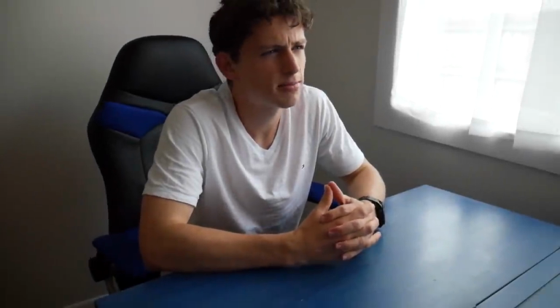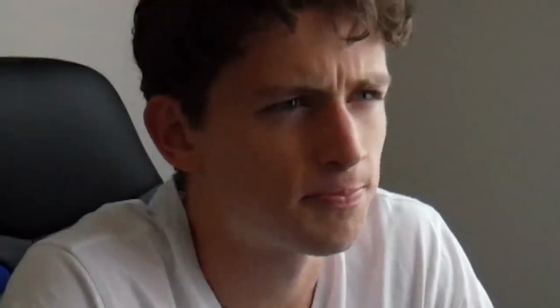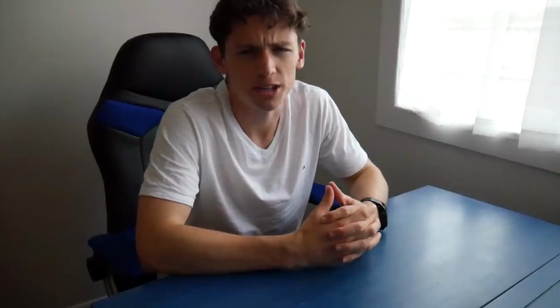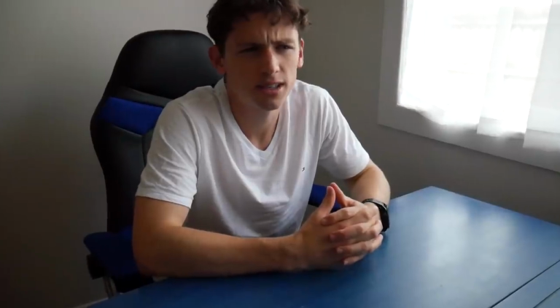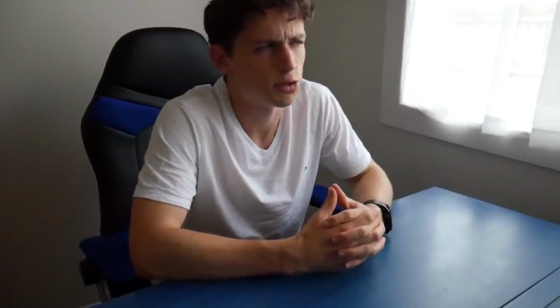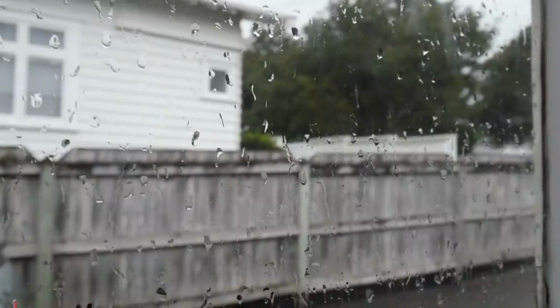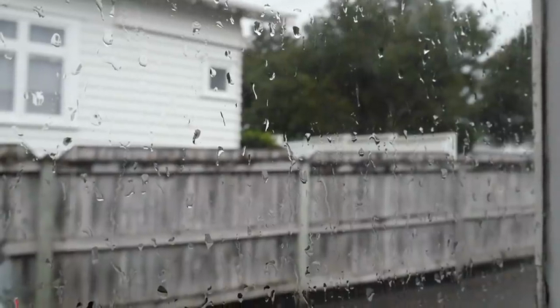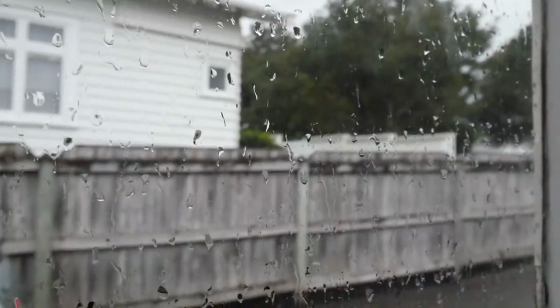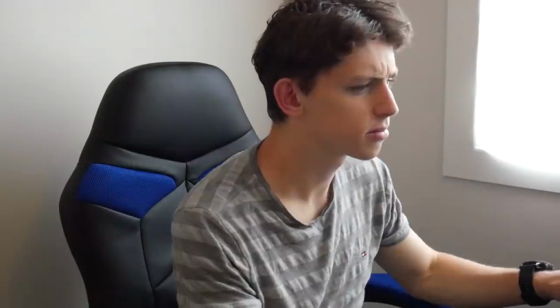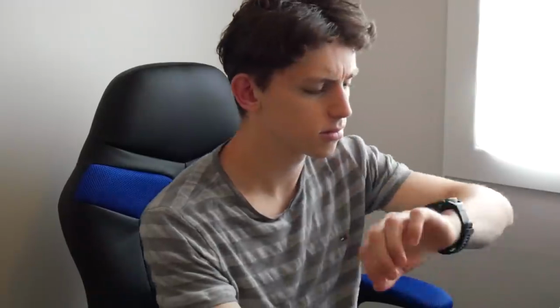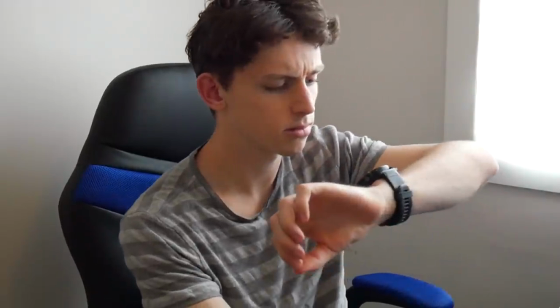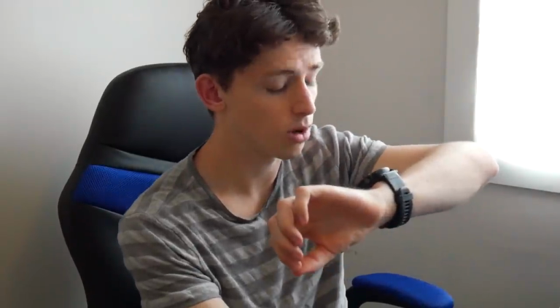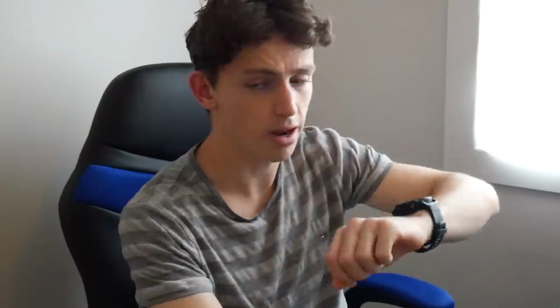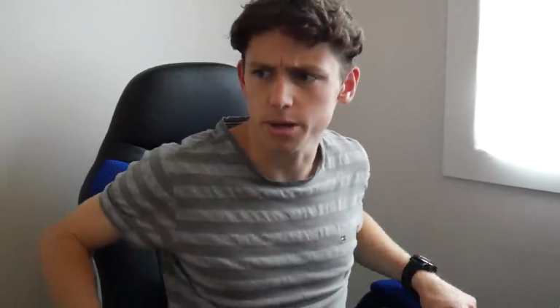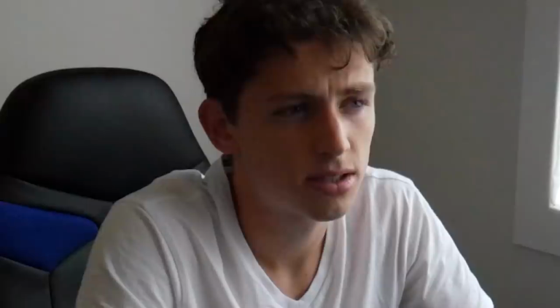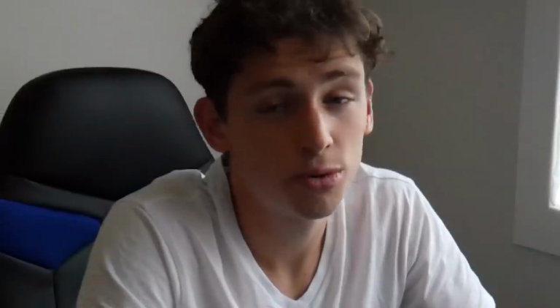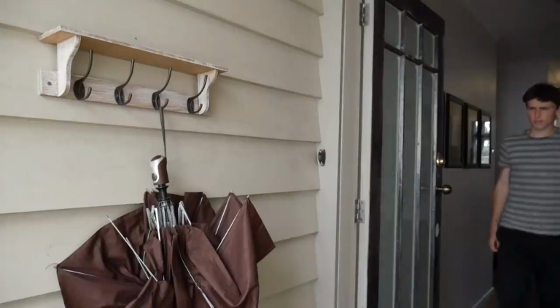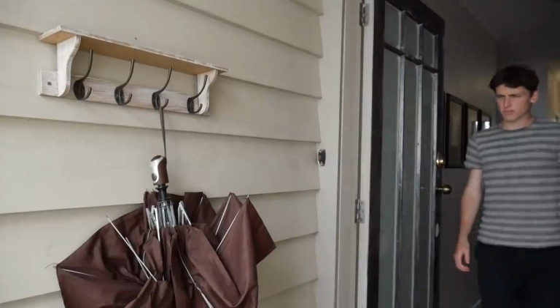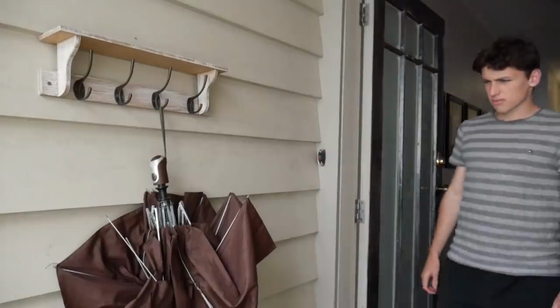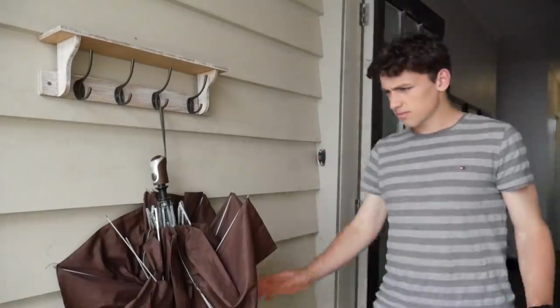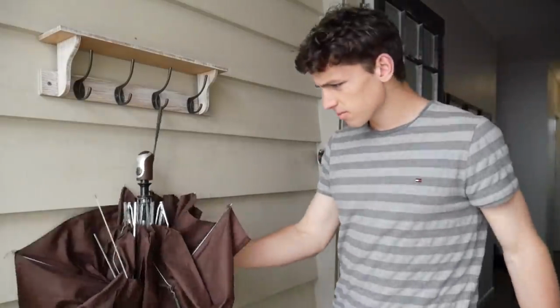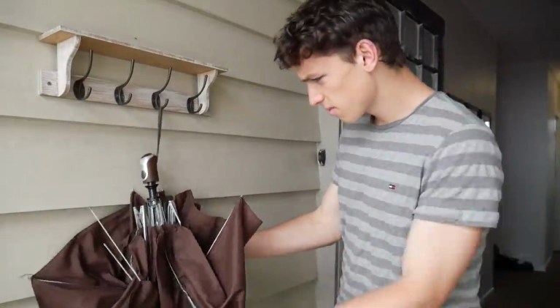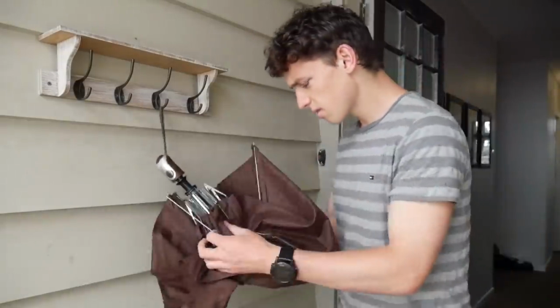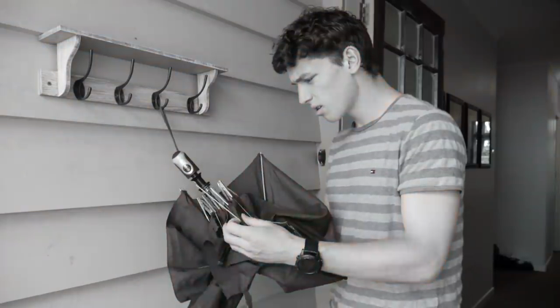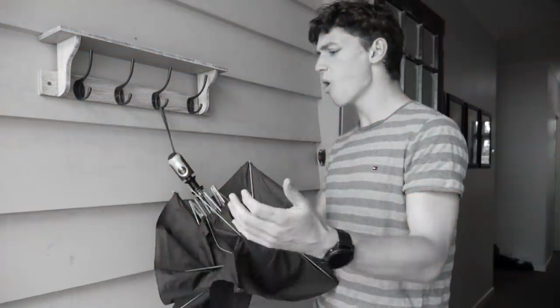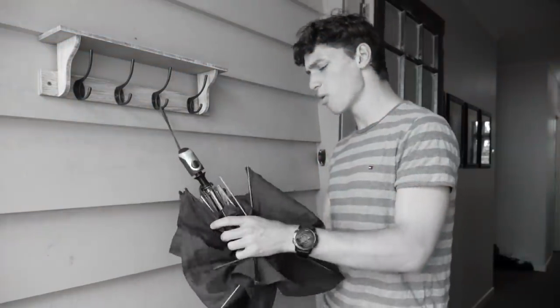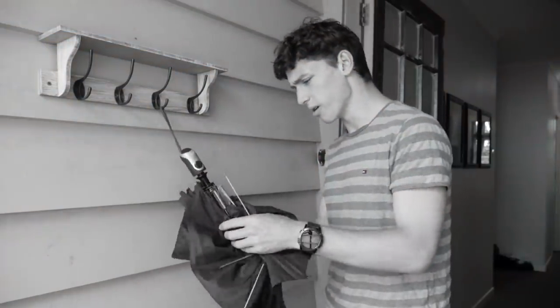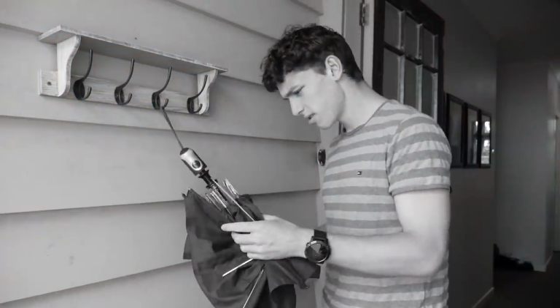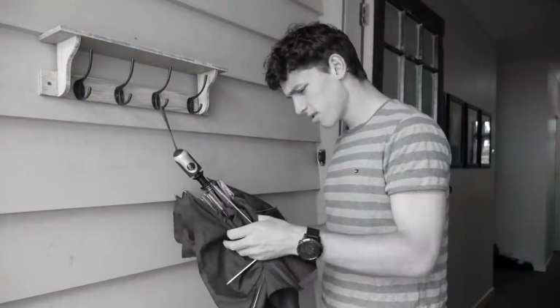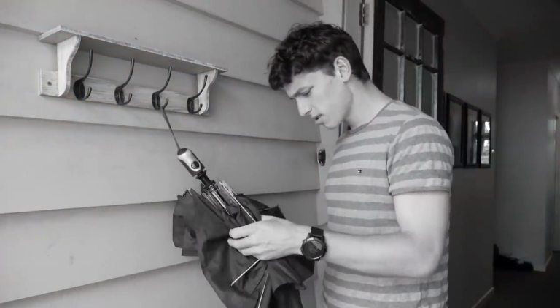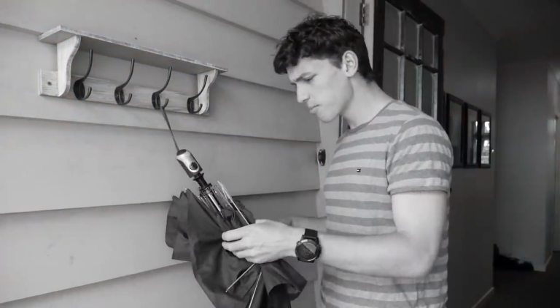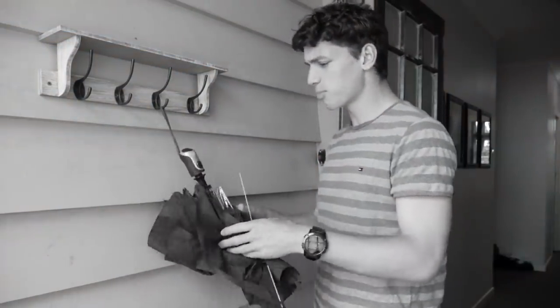Picture this: it's a rainy winter's day and you've got somewhere to be. You head outside, pick up your umbrella — and it's broken. Your umbrella is broken. What do you do?